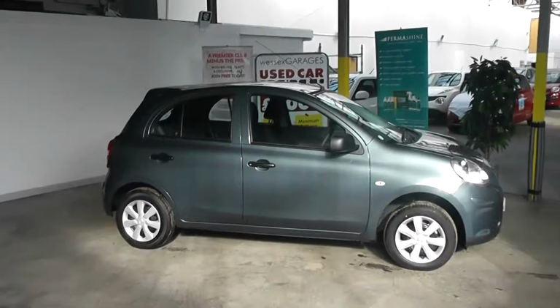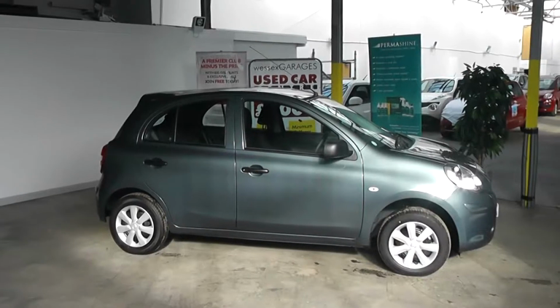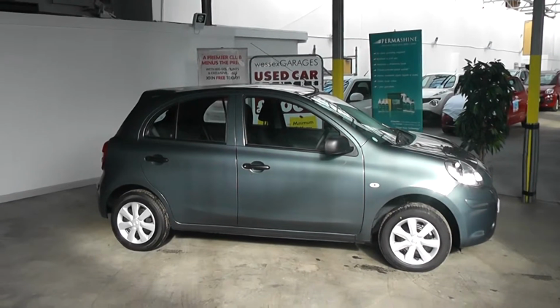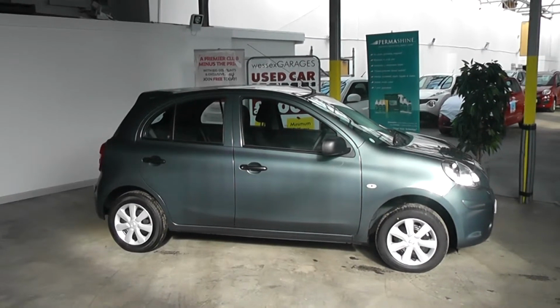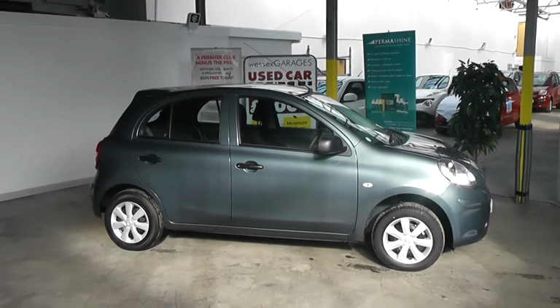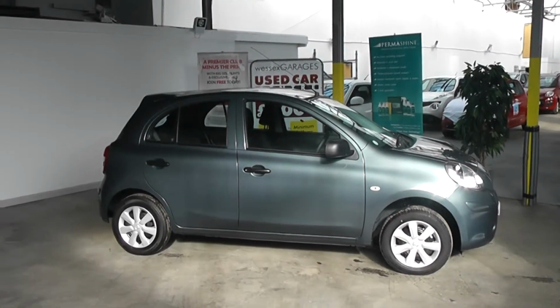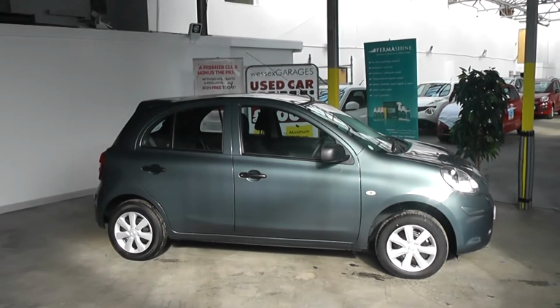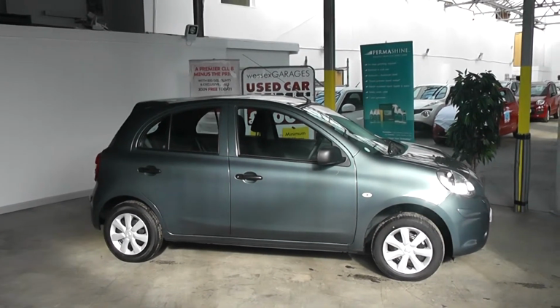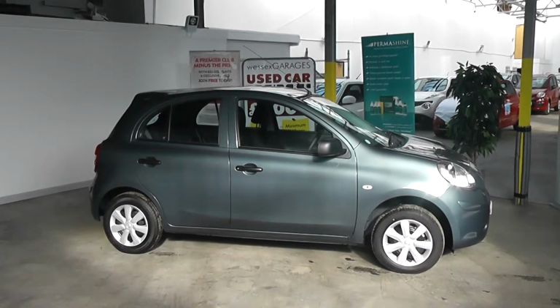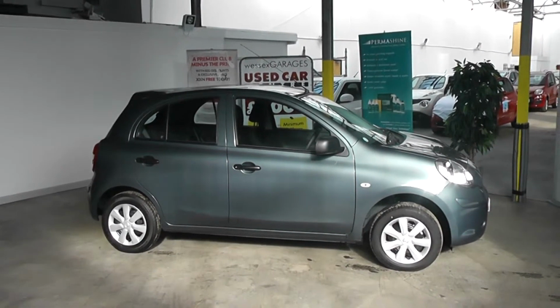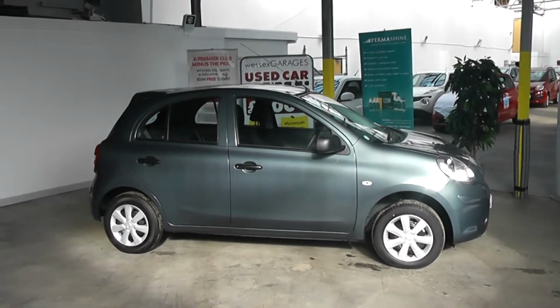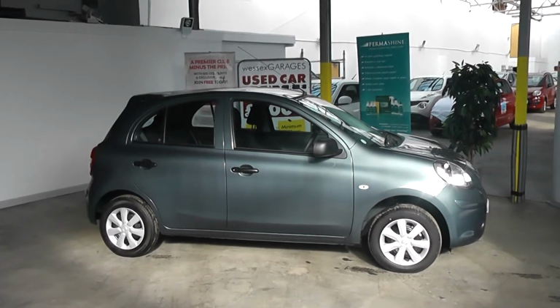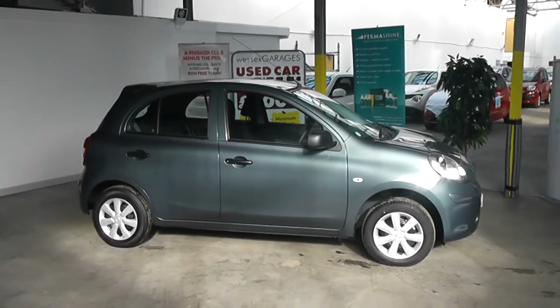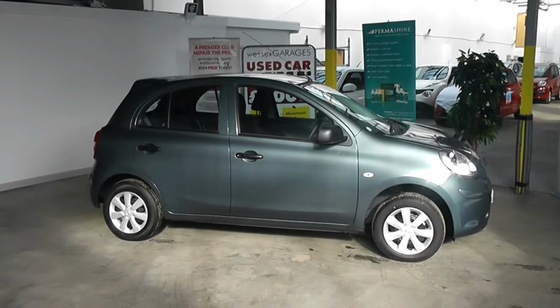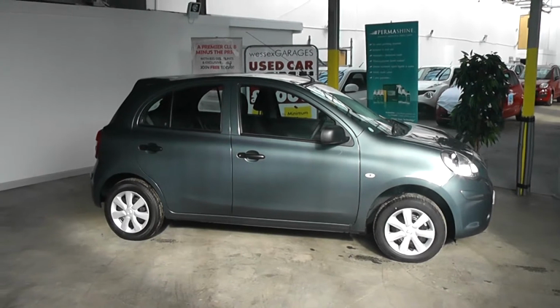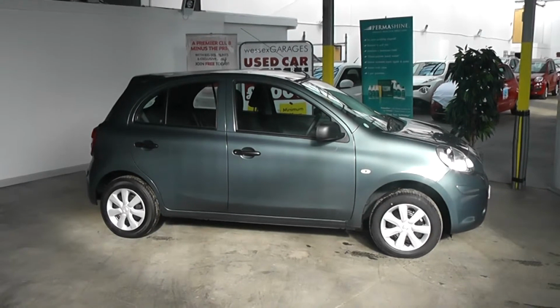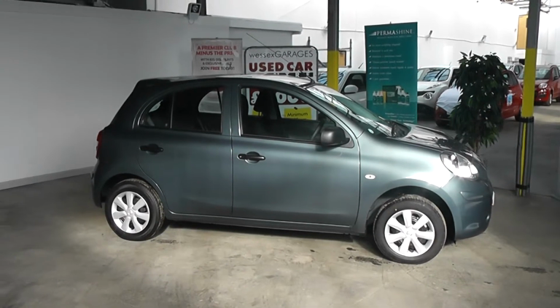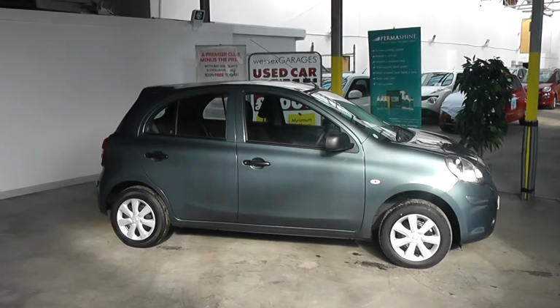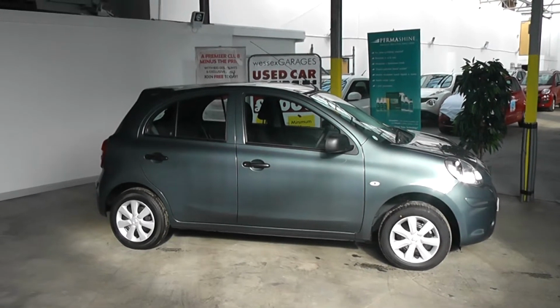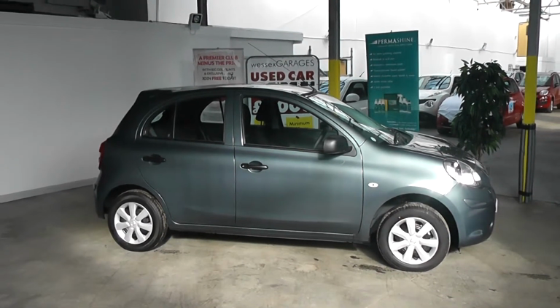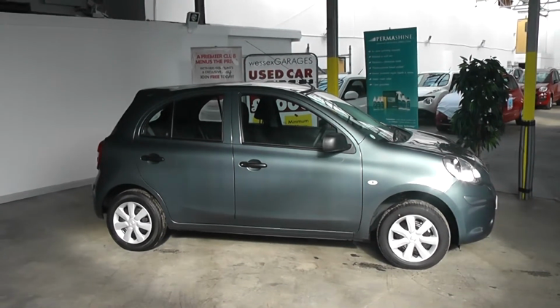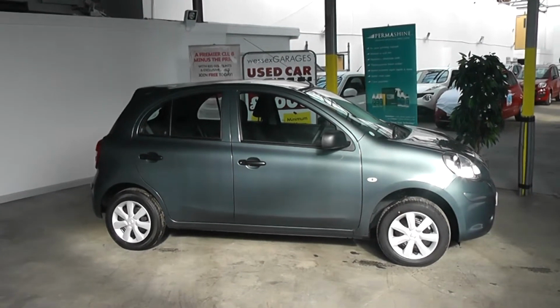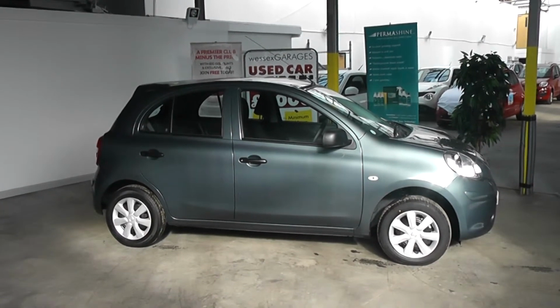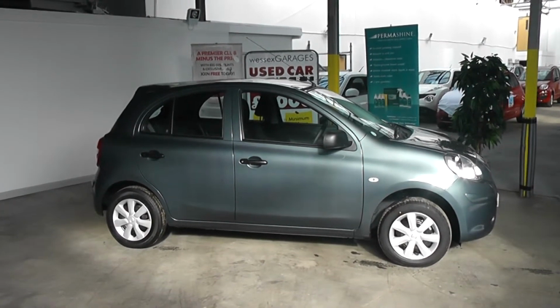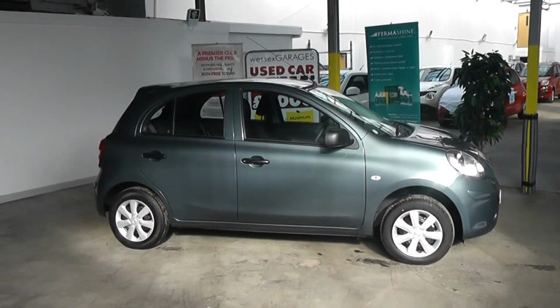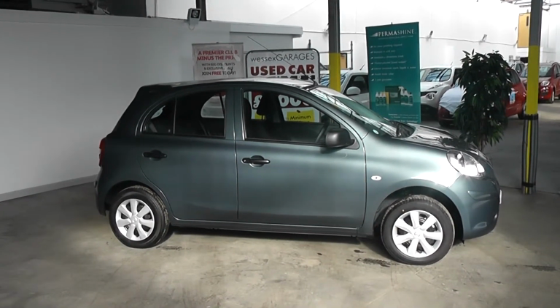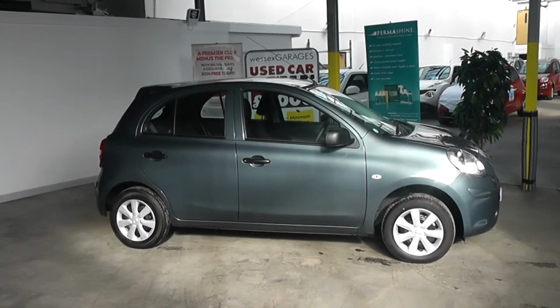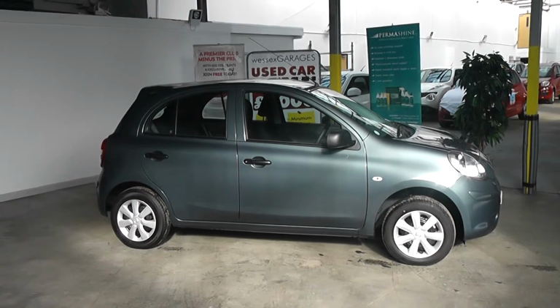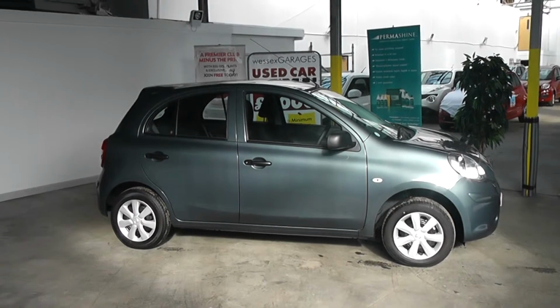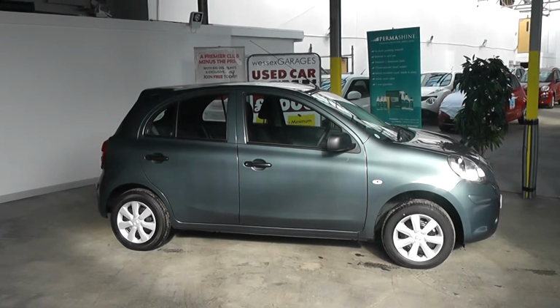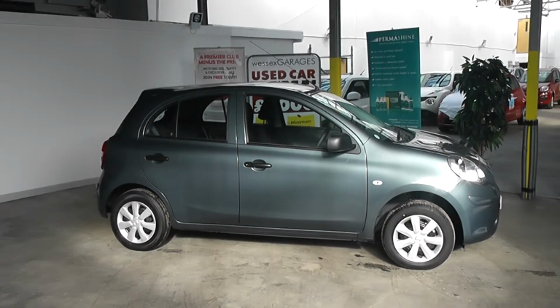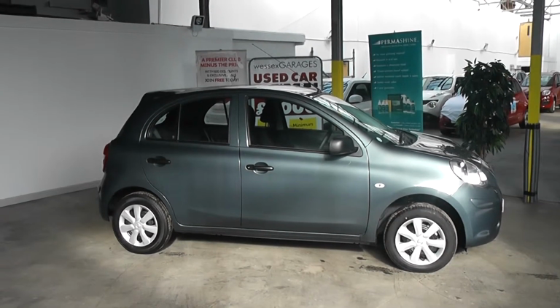Hi and welcome to Wessex Garages Gloucester. The car we are looking at today is the Nissan Micra. The car has a 1.2 litre petrol engine, a manual gearbox, five doors, and comes finished in a grey paint.